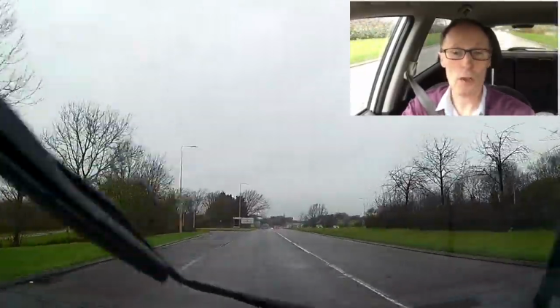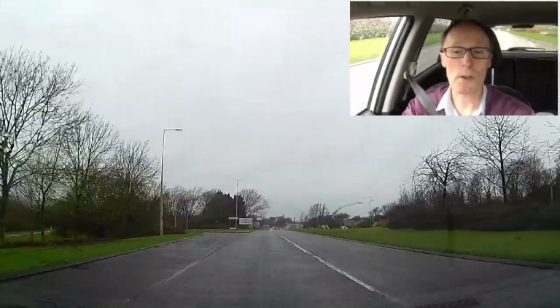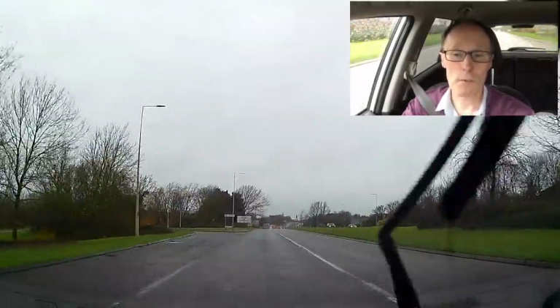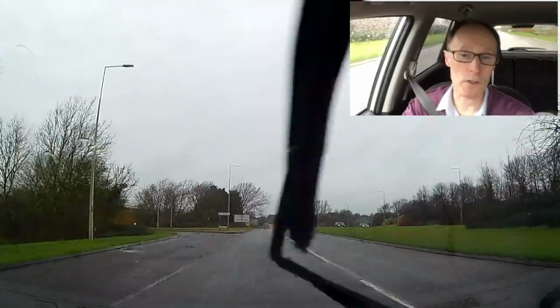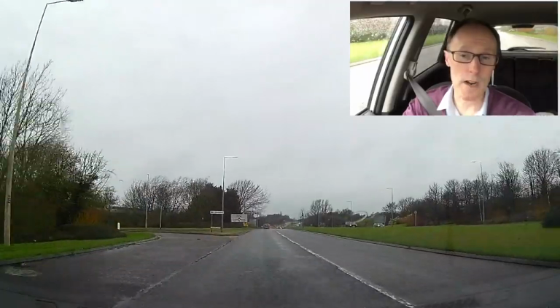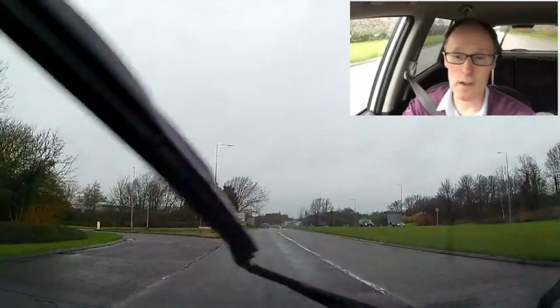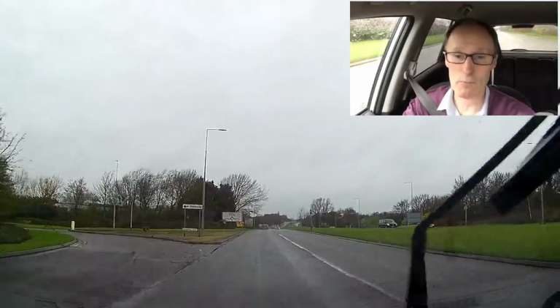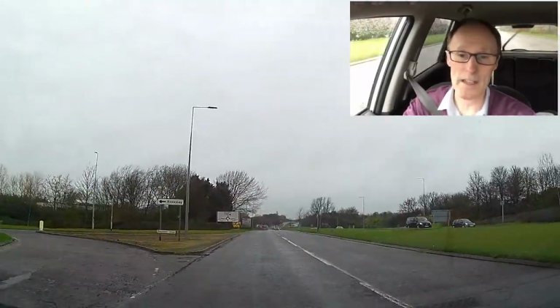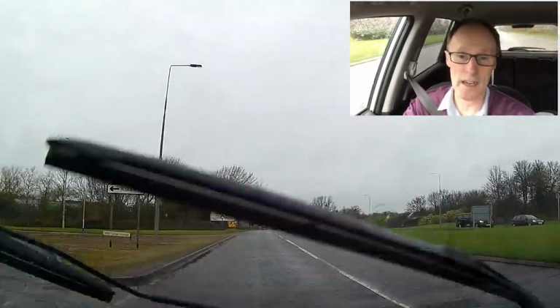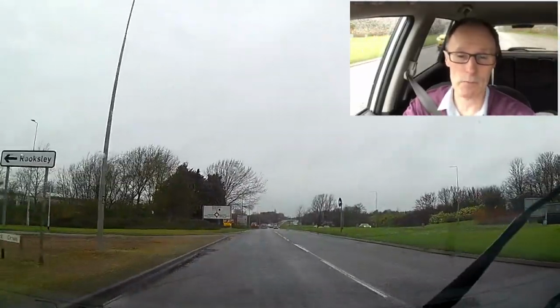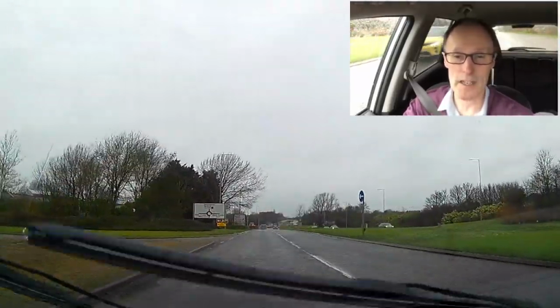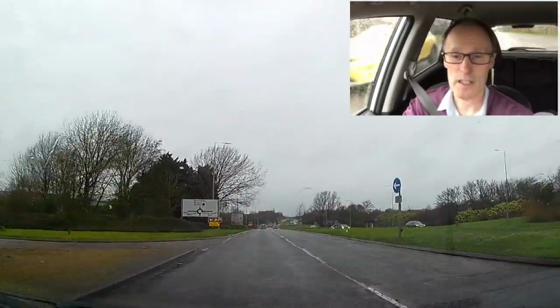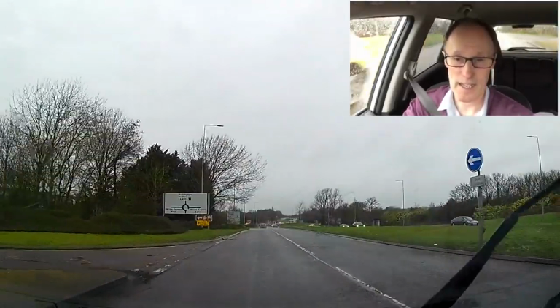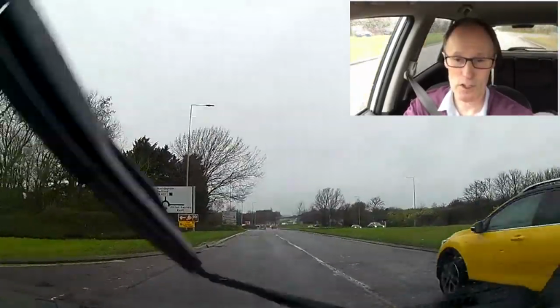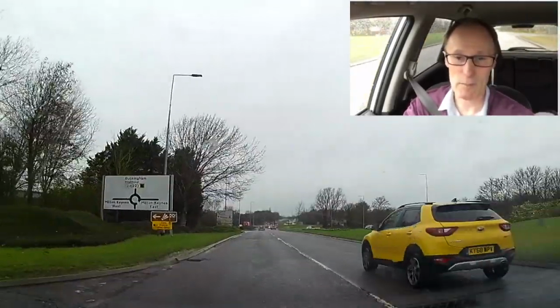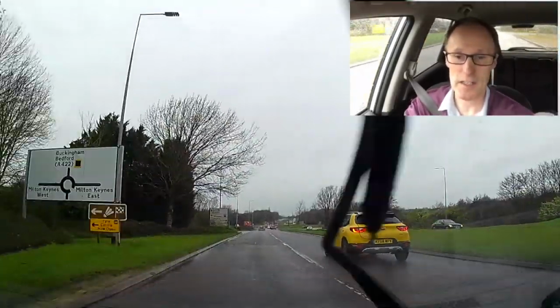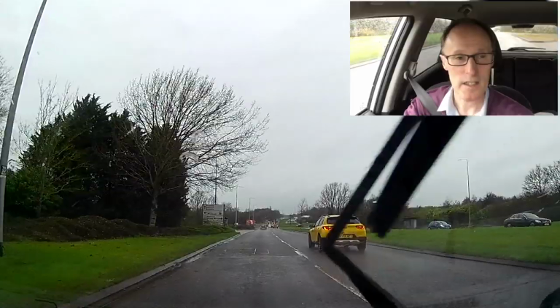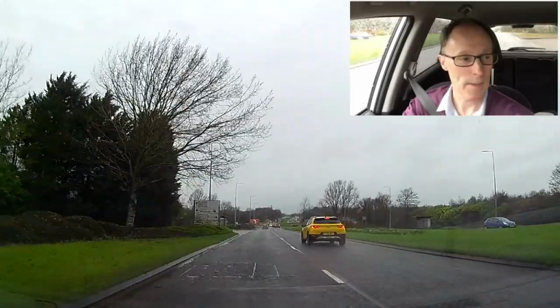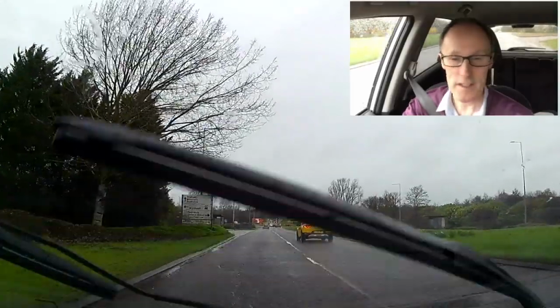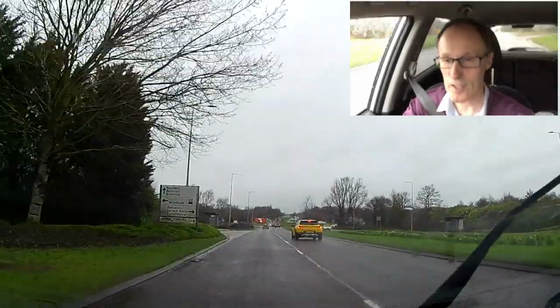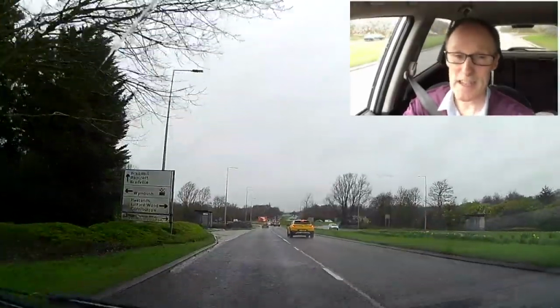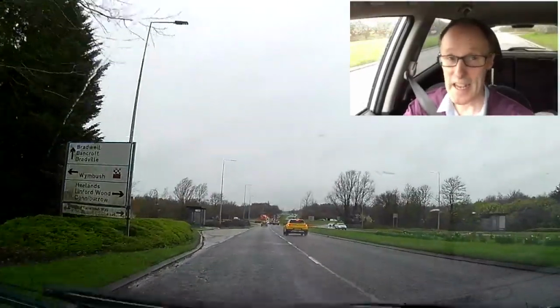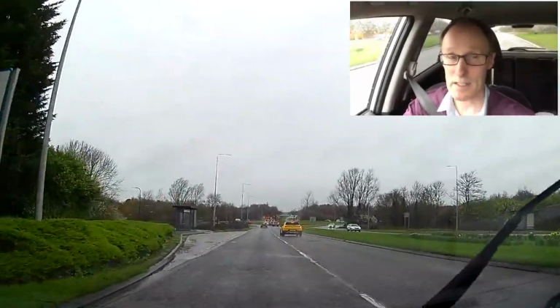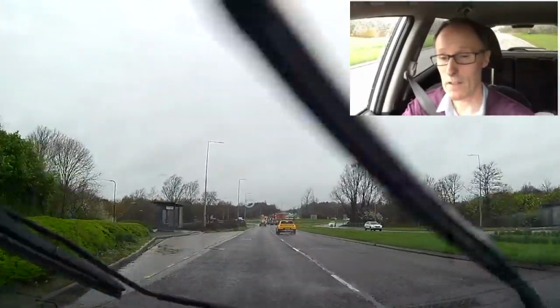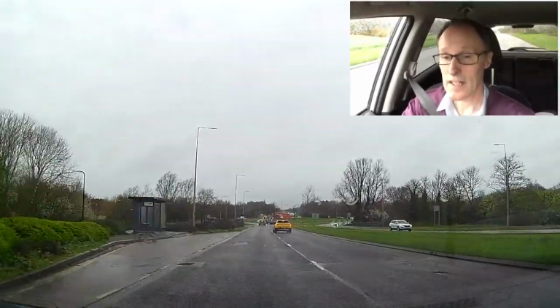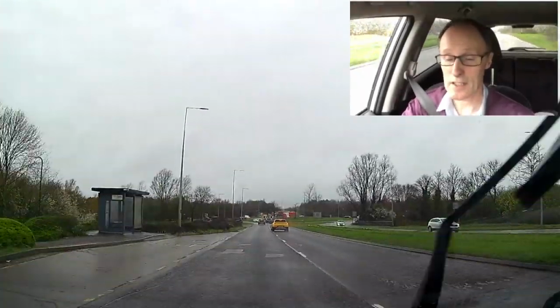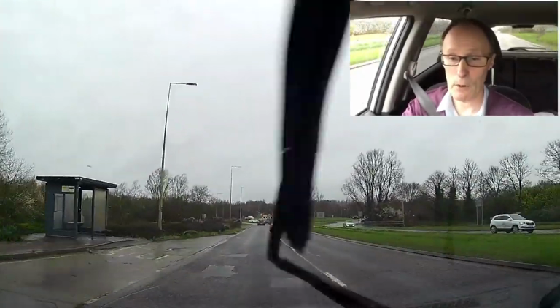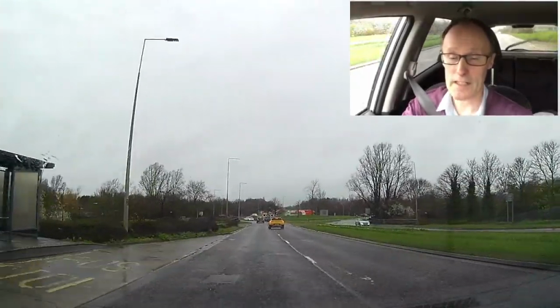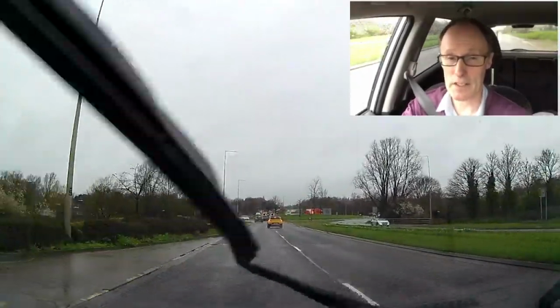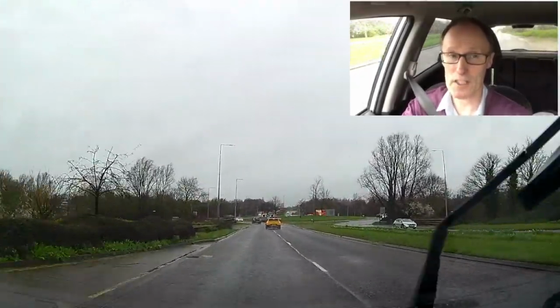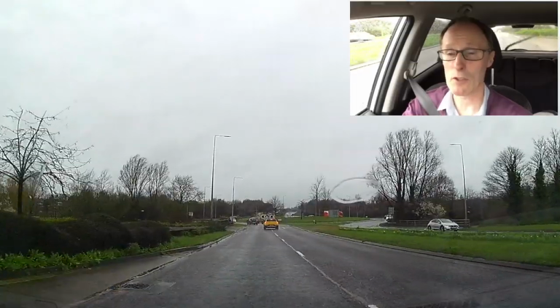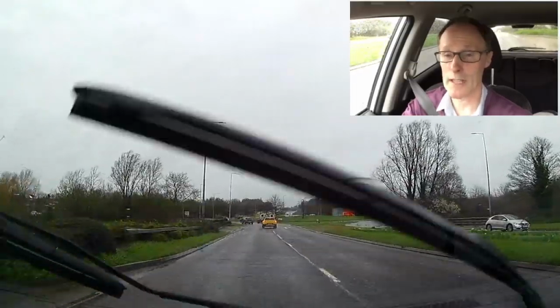Look at what's beyond them. There's a roundabout and they're all braking — that car in front of me is braking now, just starting braking. I'm off the gas, making it easy for myself. And that's the important thing: give yourself time to slow down.